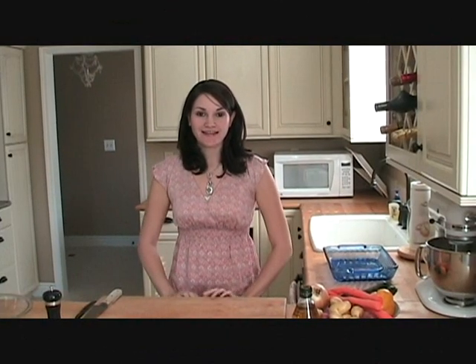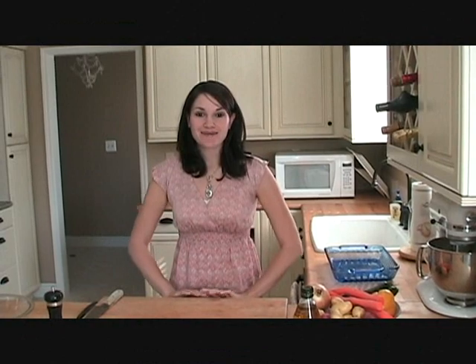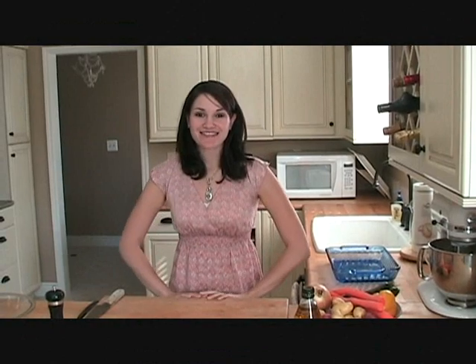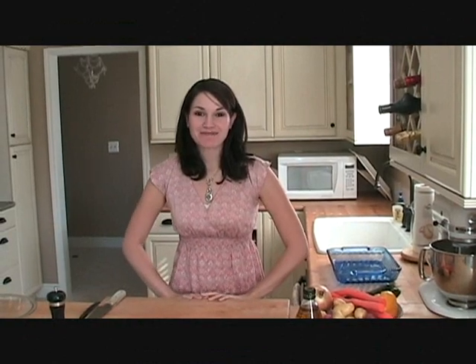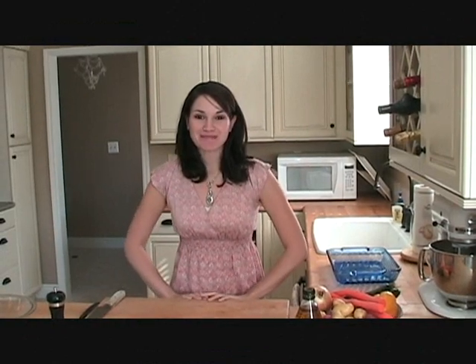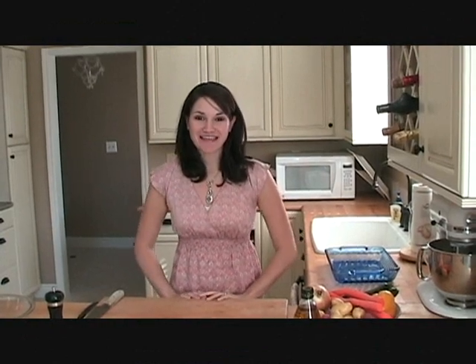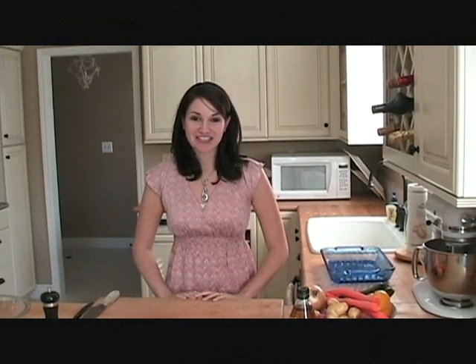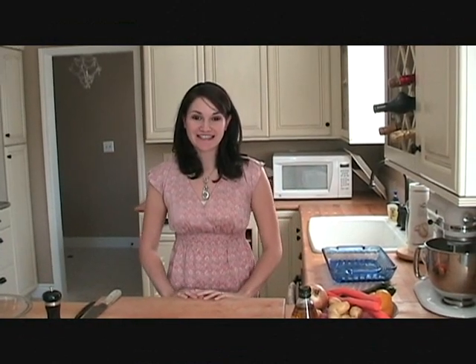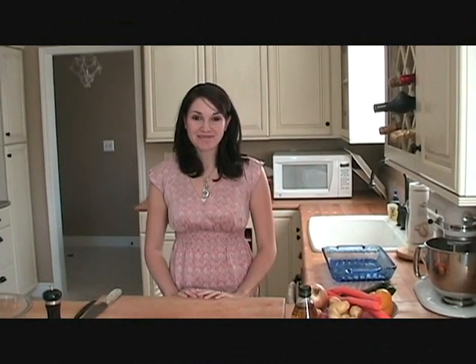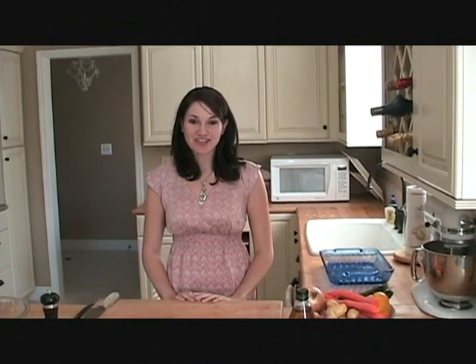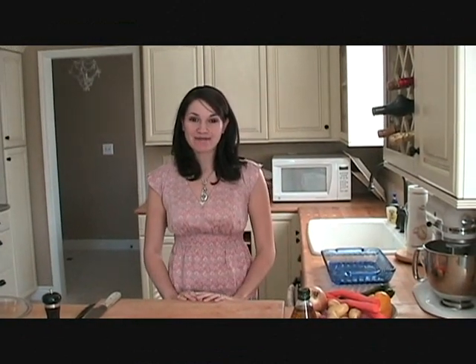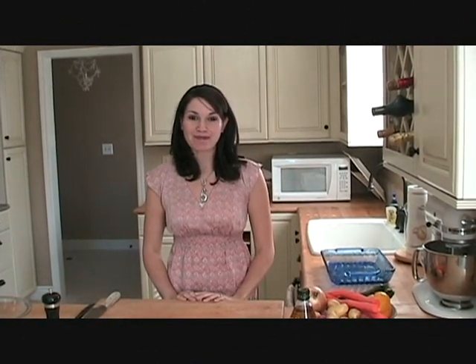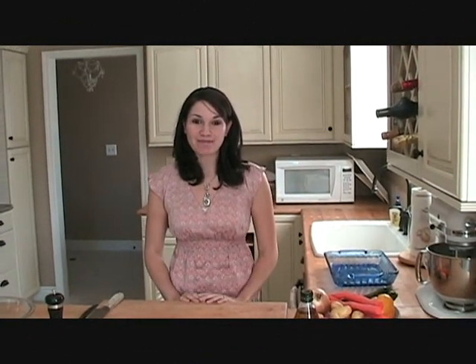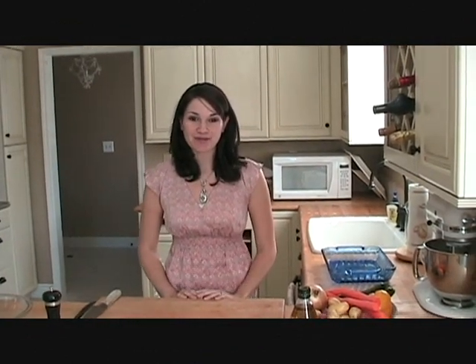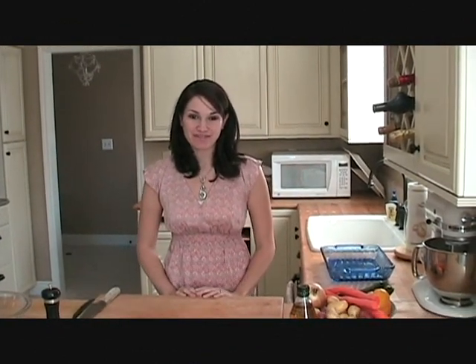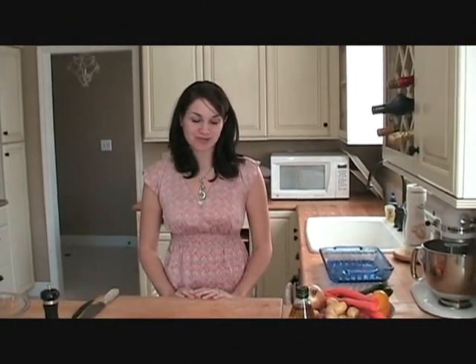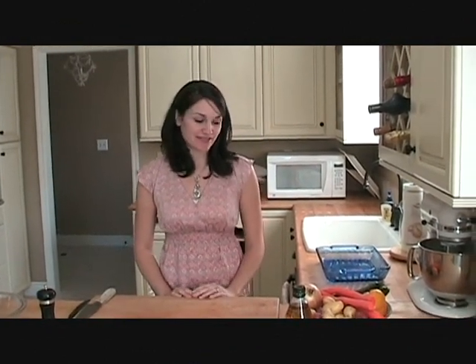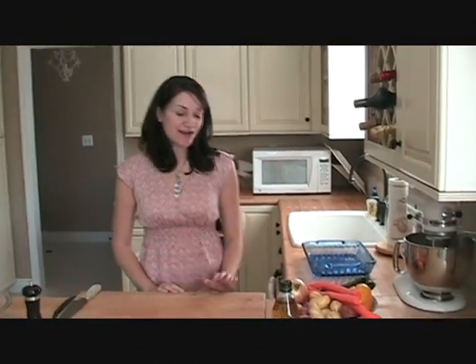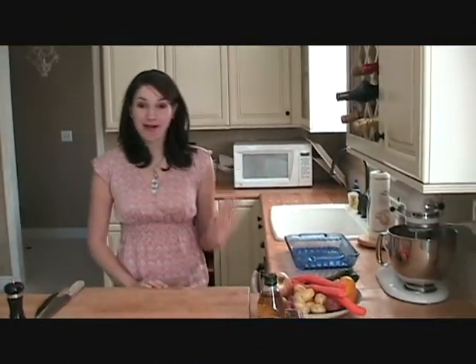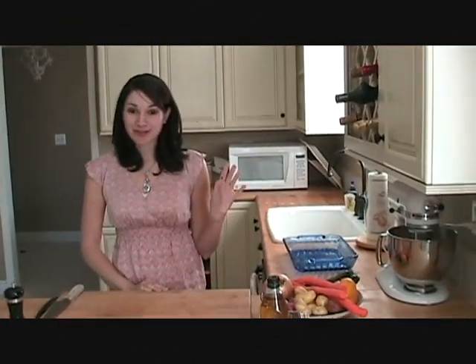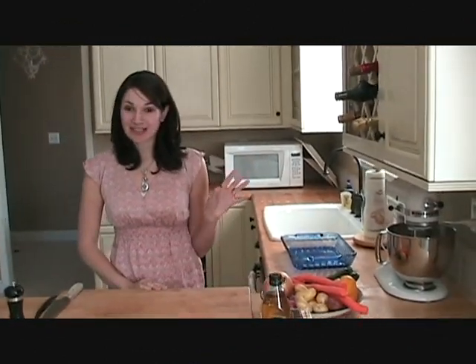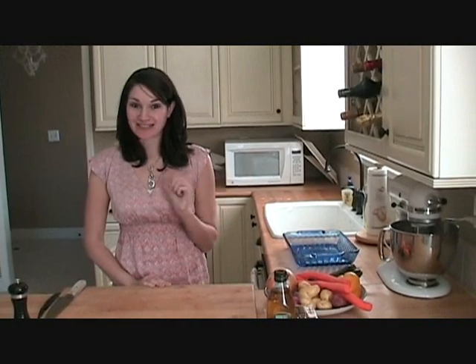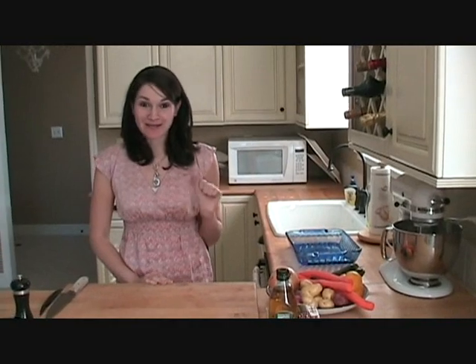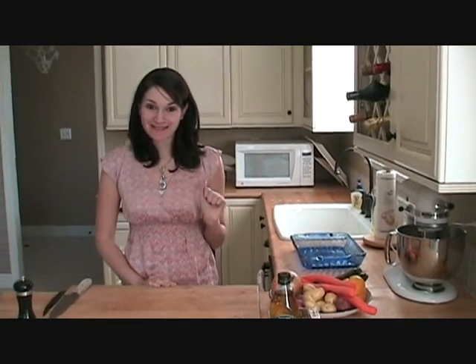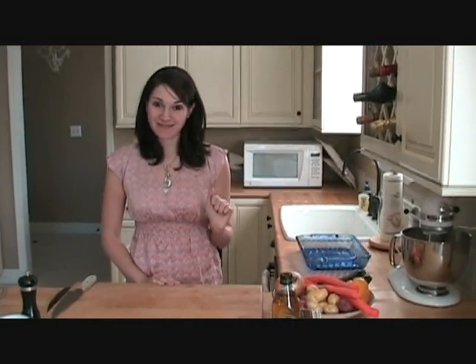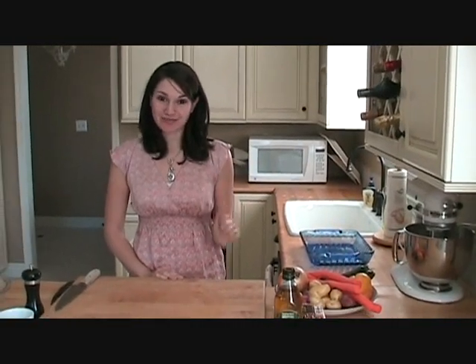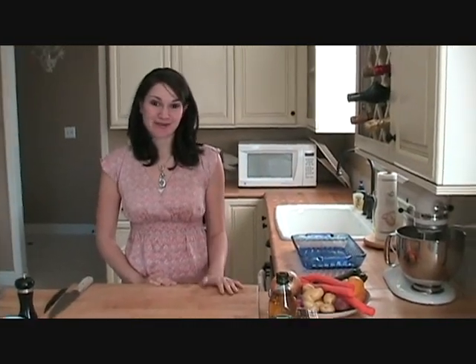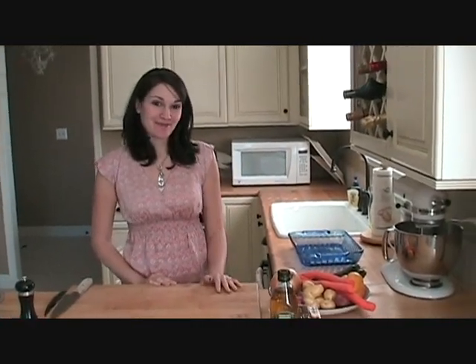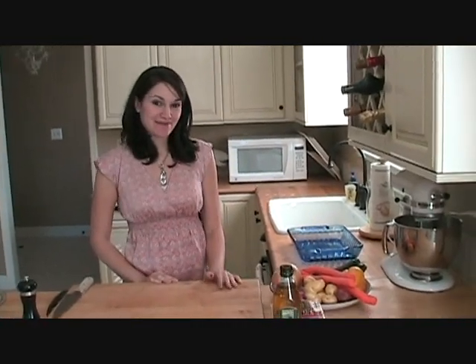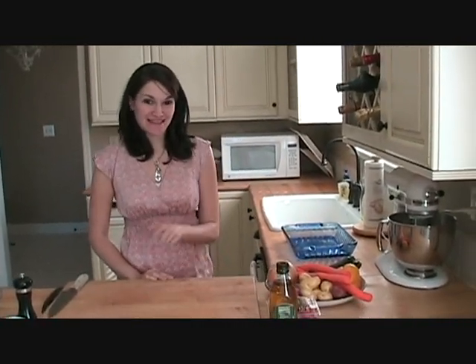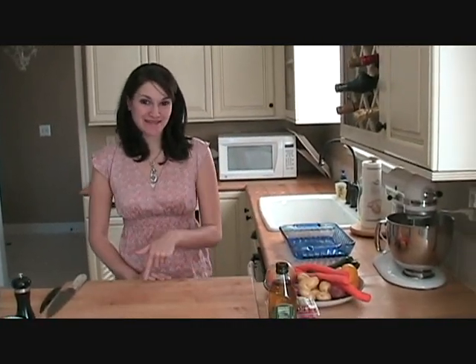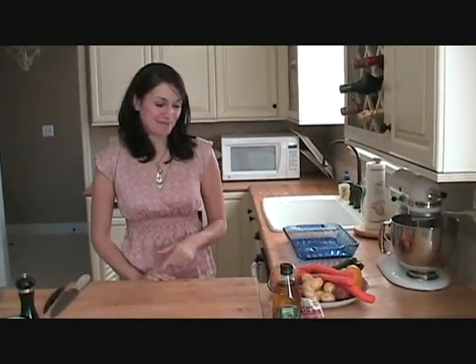Hi, I'm Christine. Welcome to my kitchen. Today I'm going to show you how to make my yummy roasted vegetables. My Uncle Jack just loves these vegetables so I'm going to make them and take them to him.